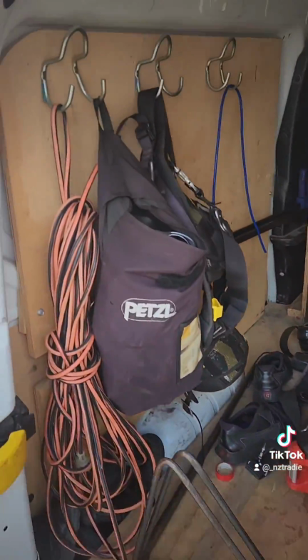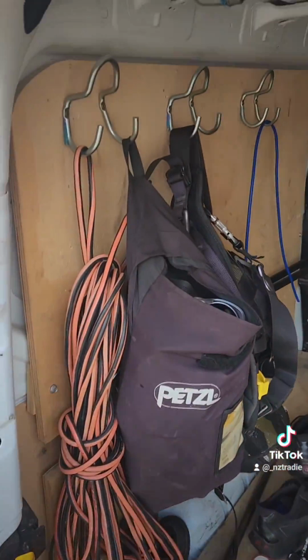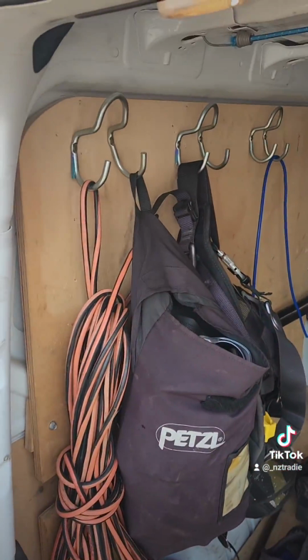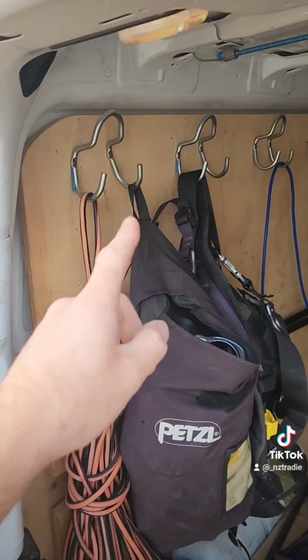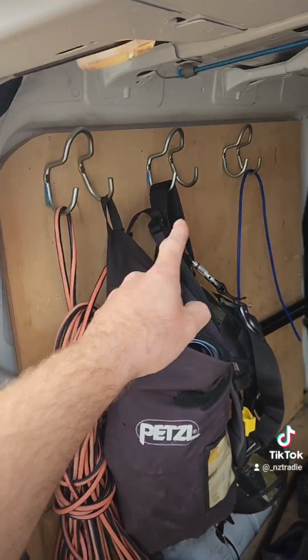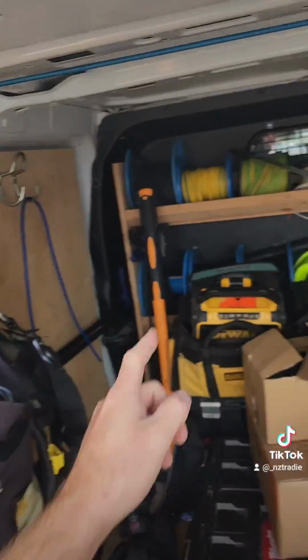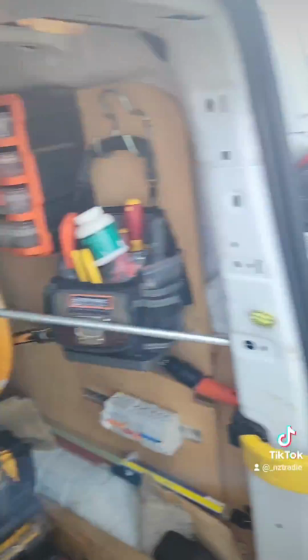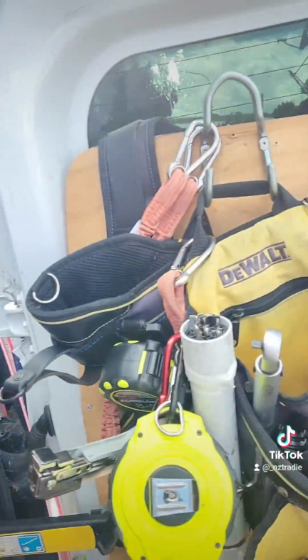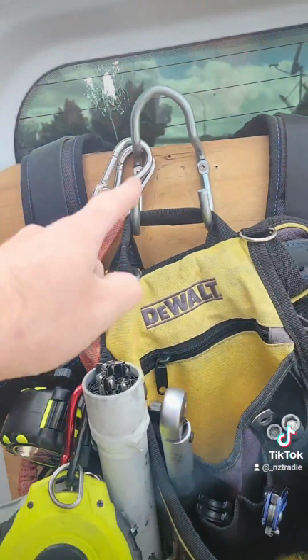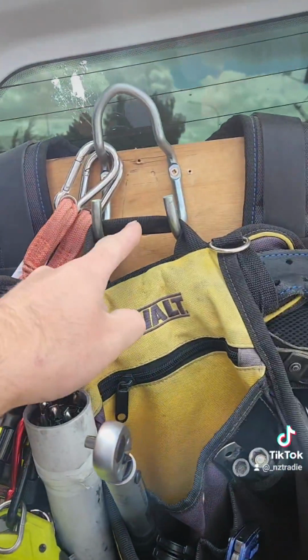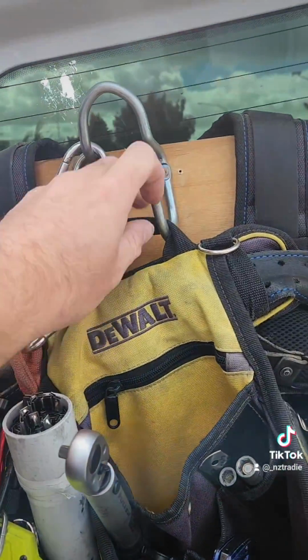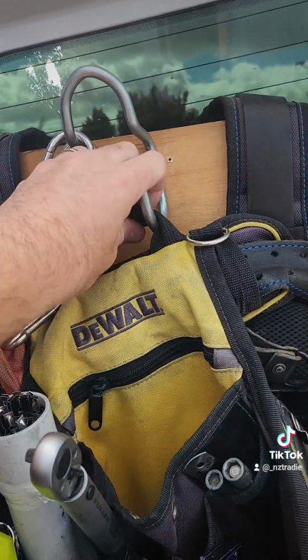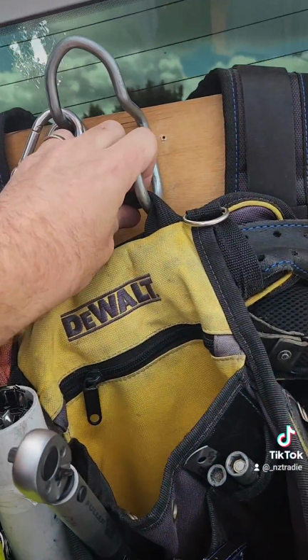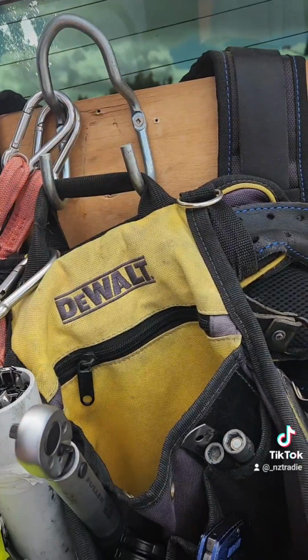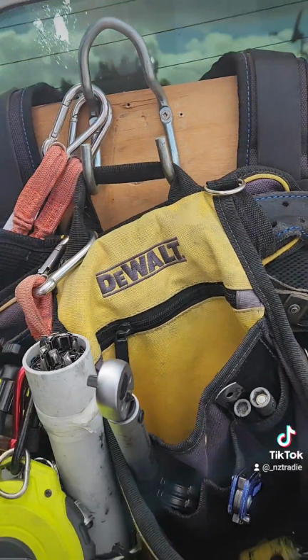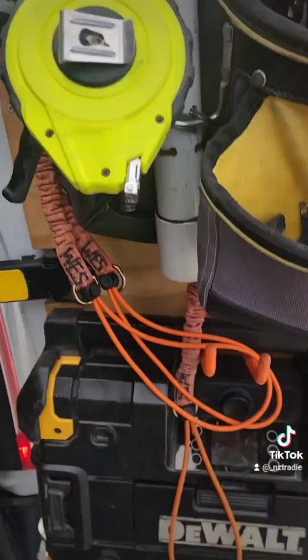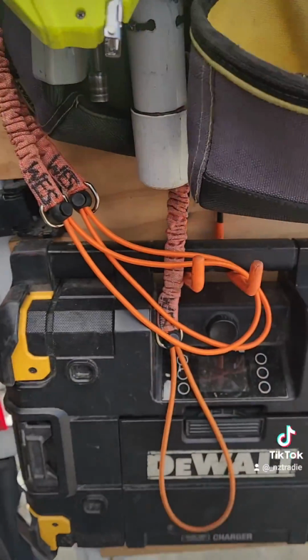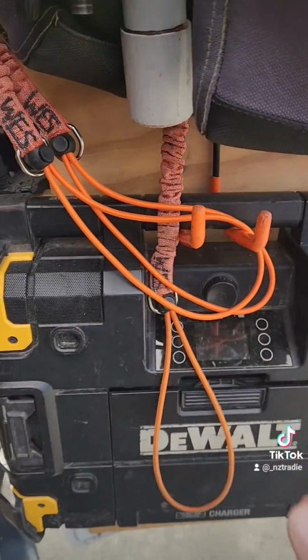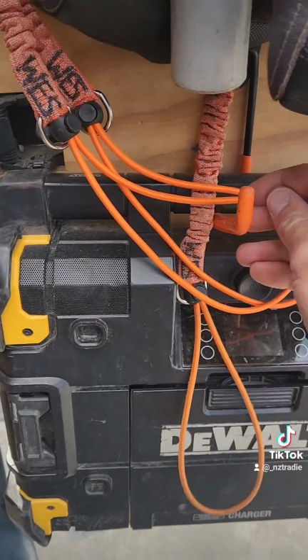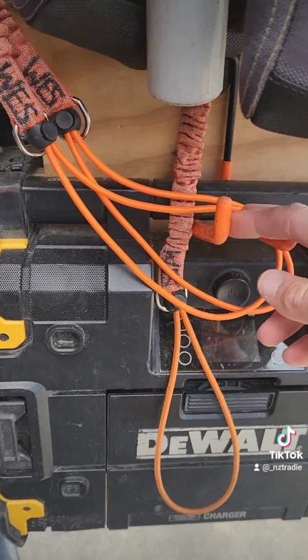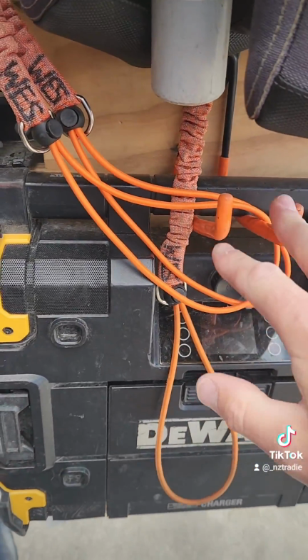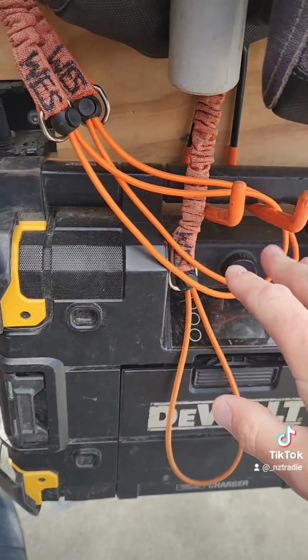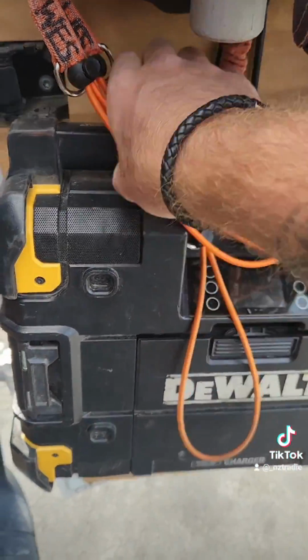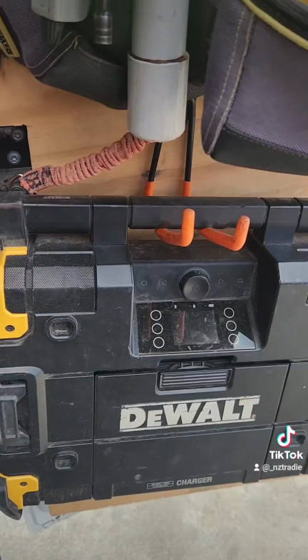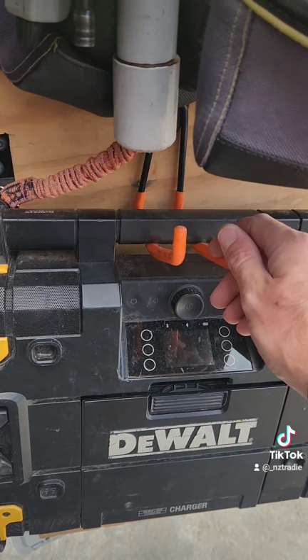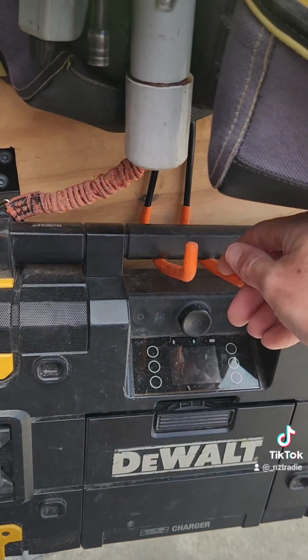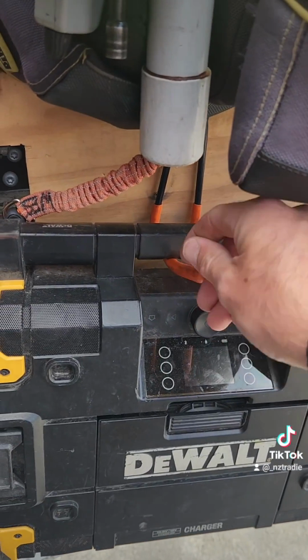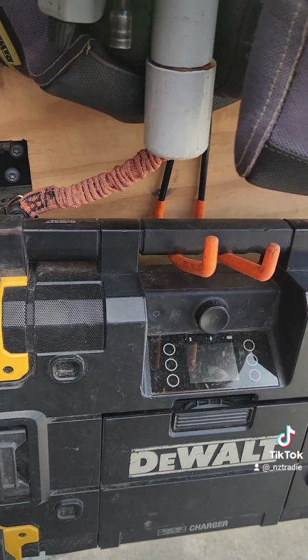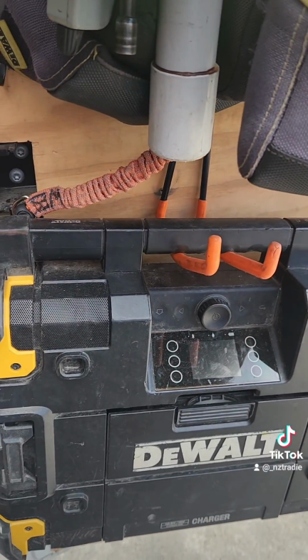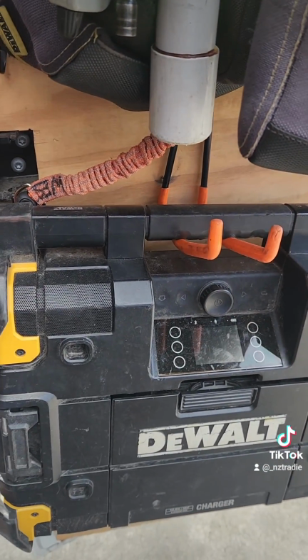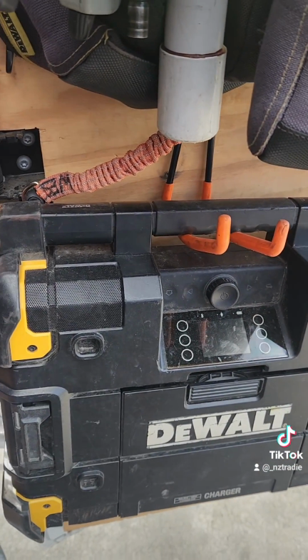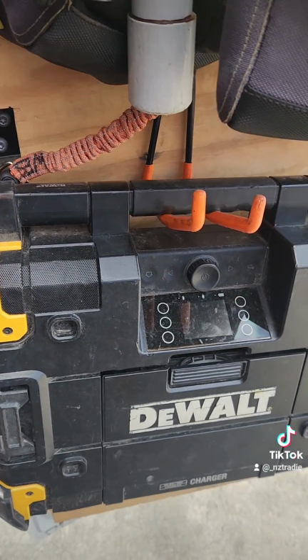So there you have it. Three new hooks there, and a new hook there which will hold this way better. I'm going to leave this hook because it just holds my radio. I don't think it's likely to break, and if it does, I'll replace it then.